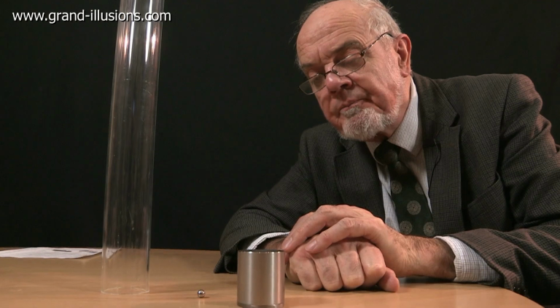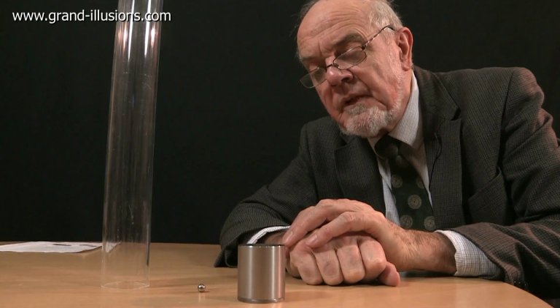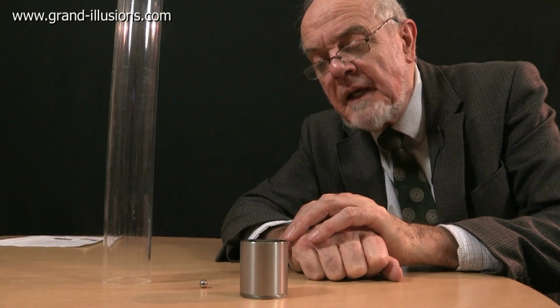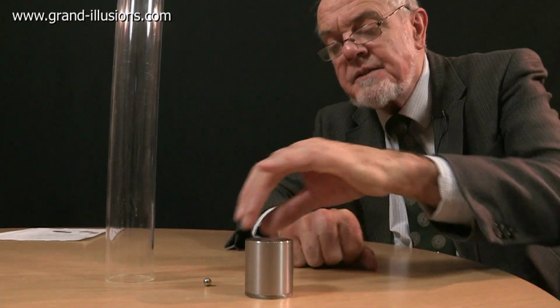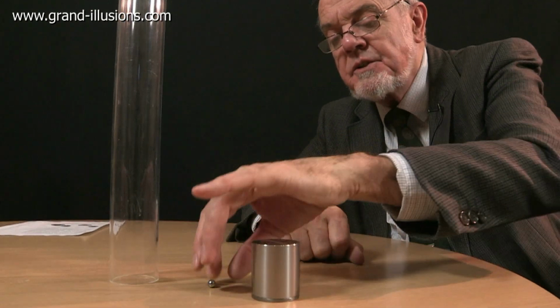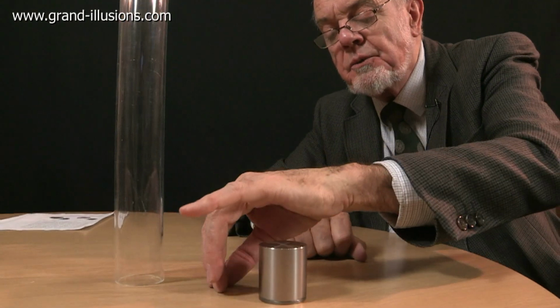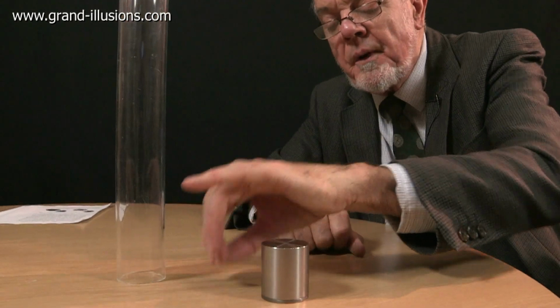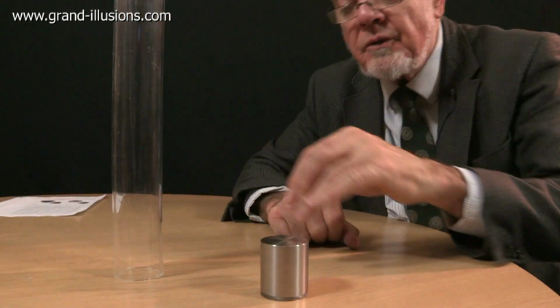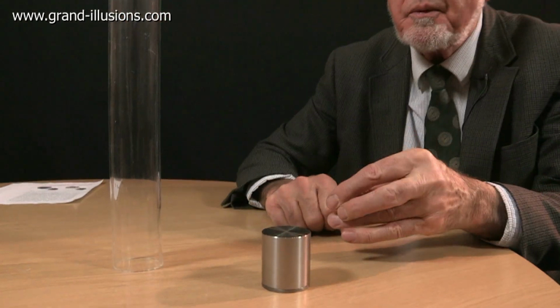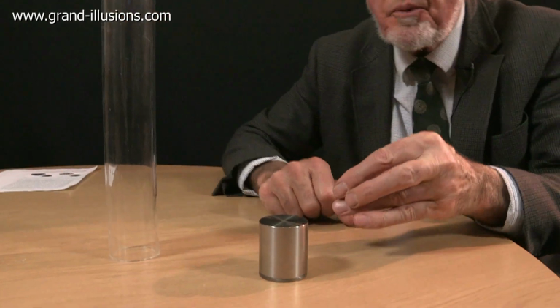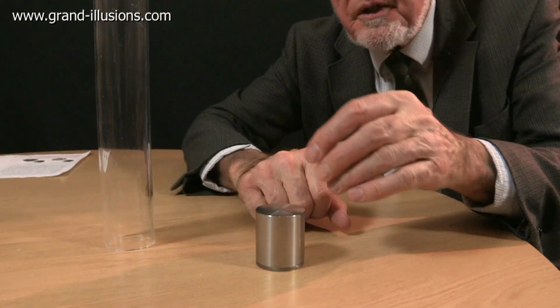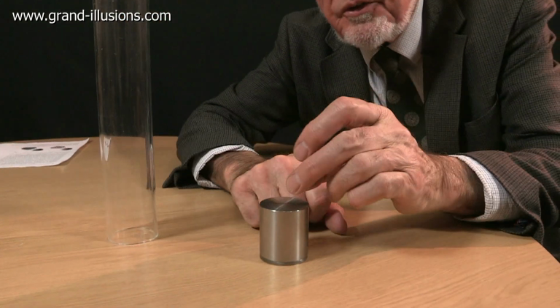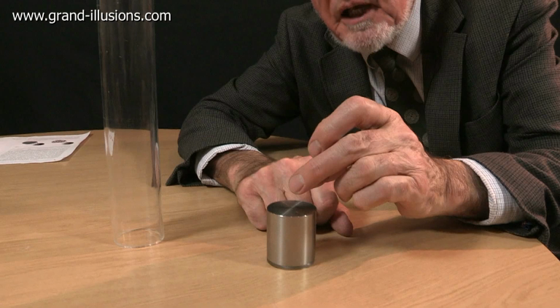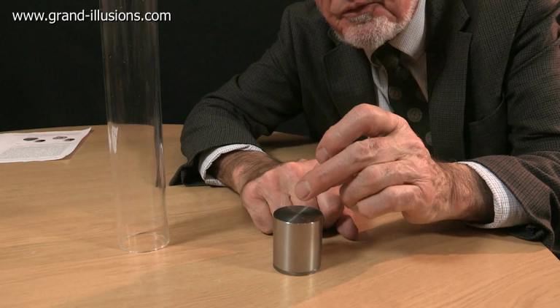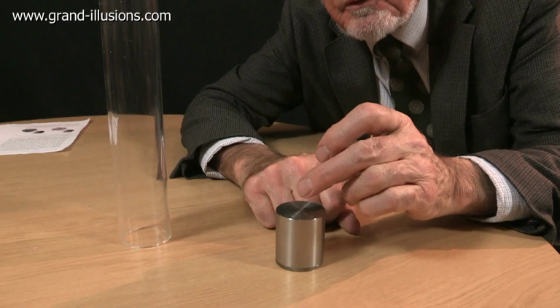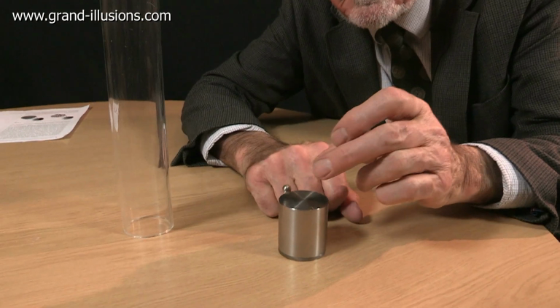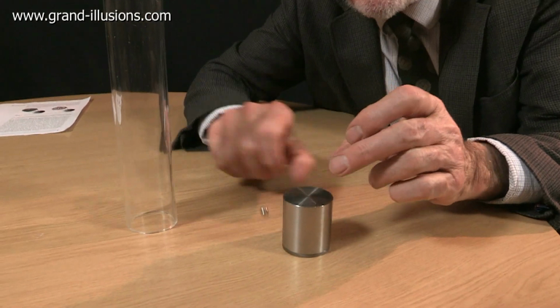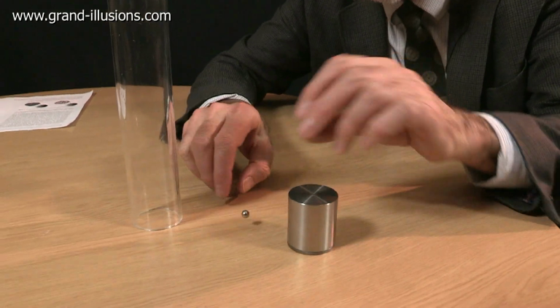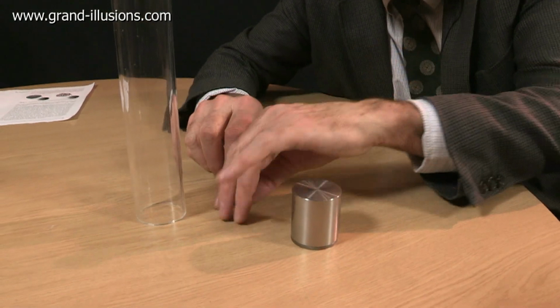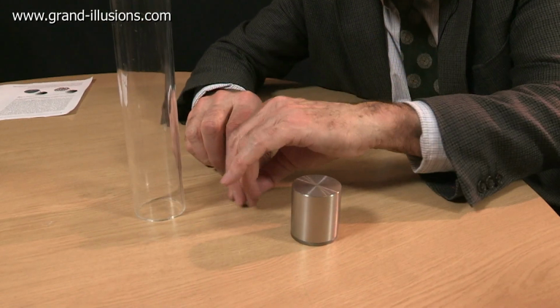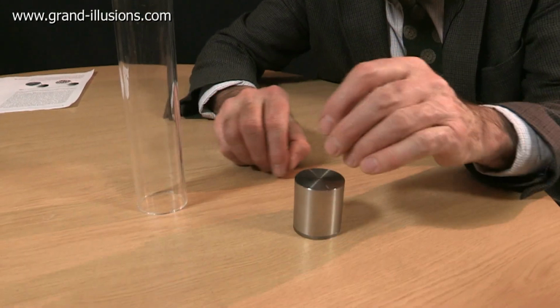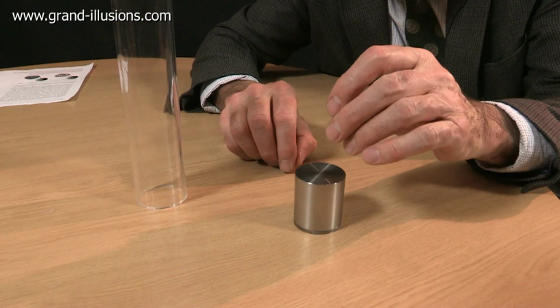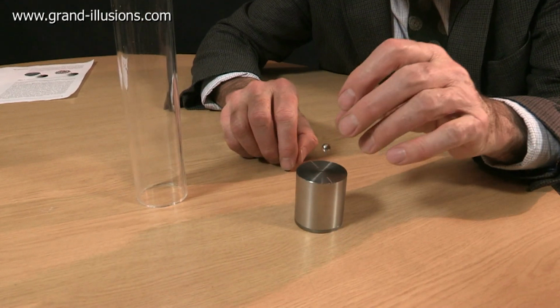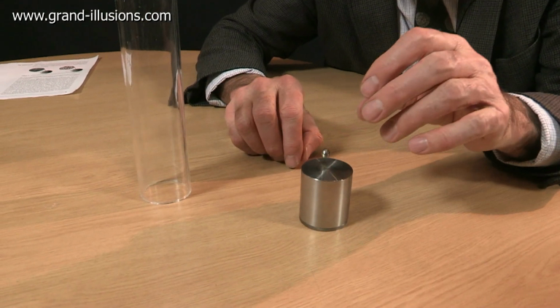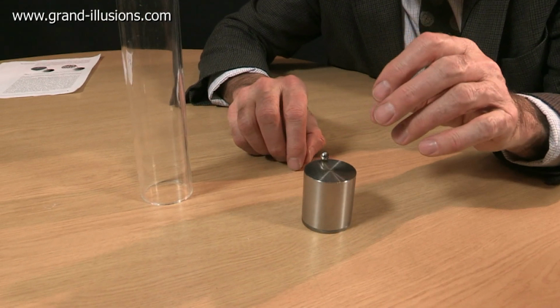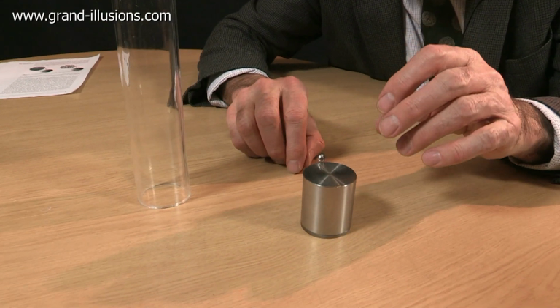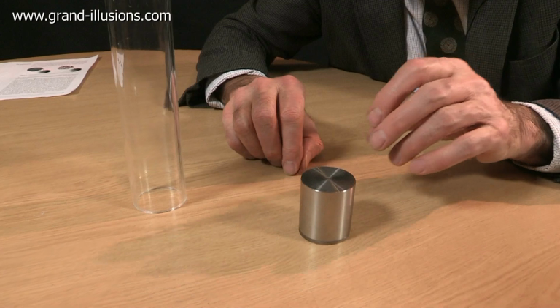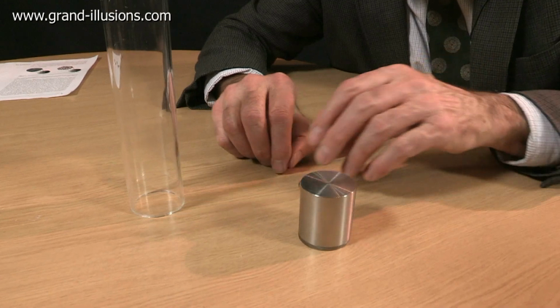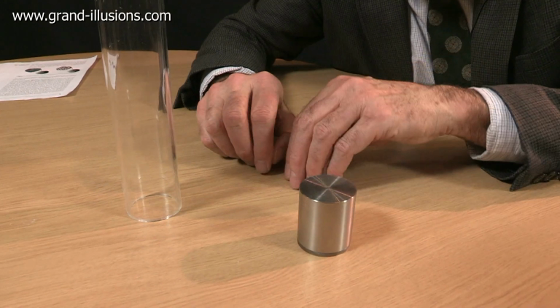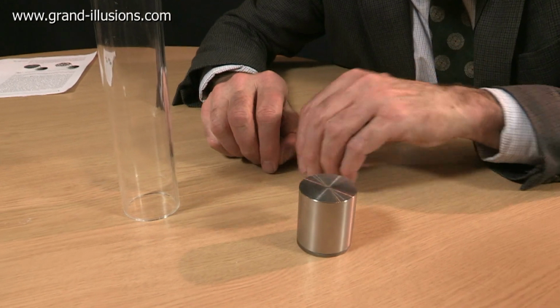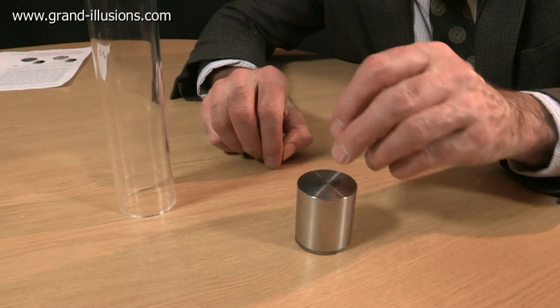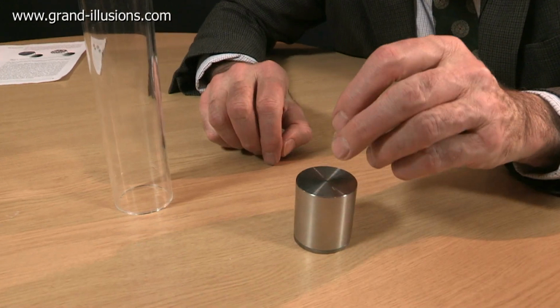They suggested you put the ball bearing on top and drop it and see what happens. It just drops away, bounces a few times - it bounces a bit better on the wood actually.